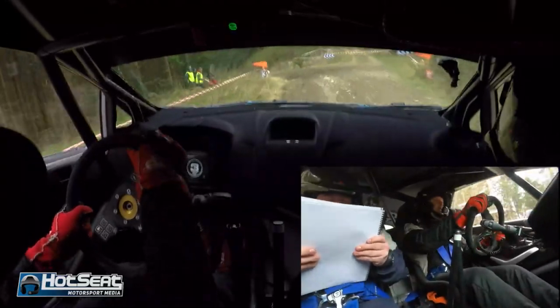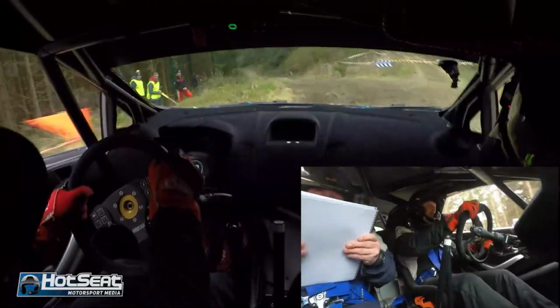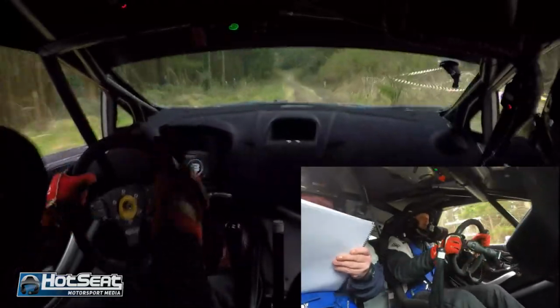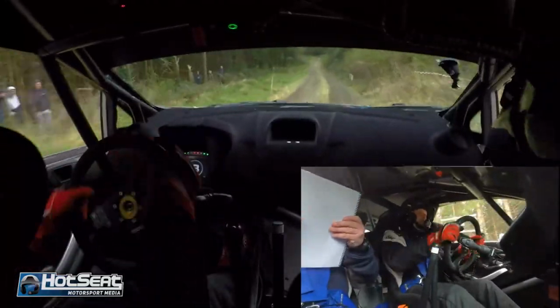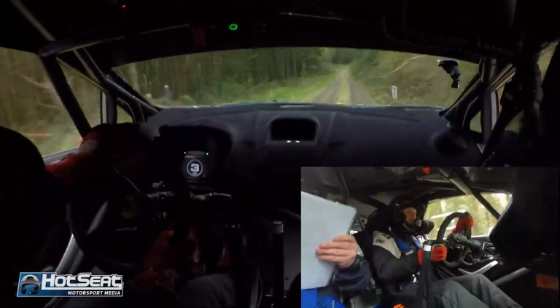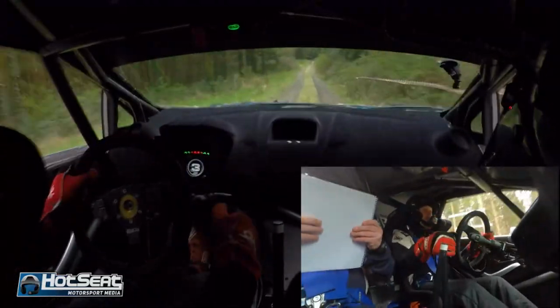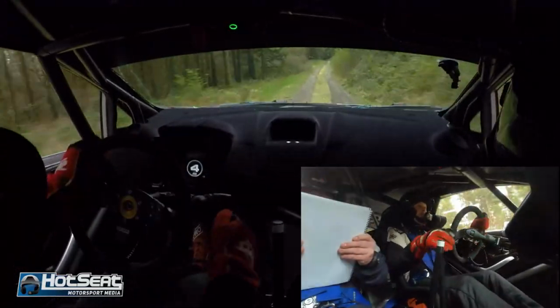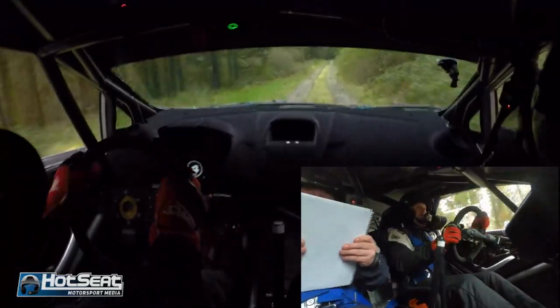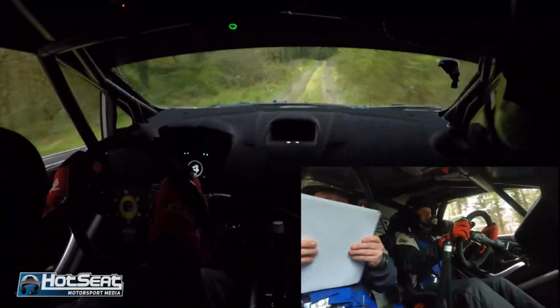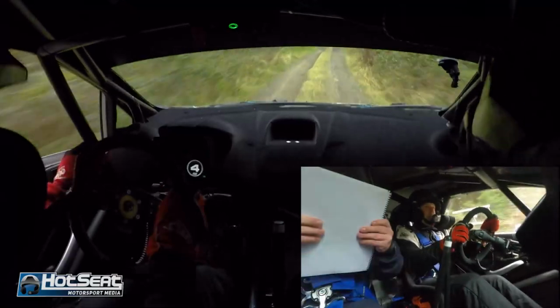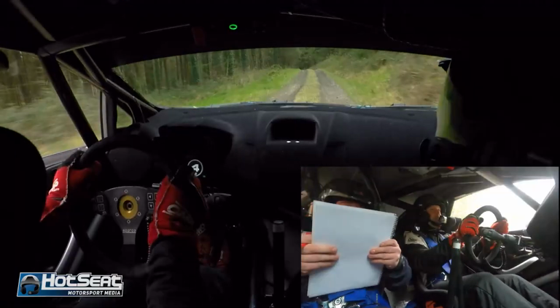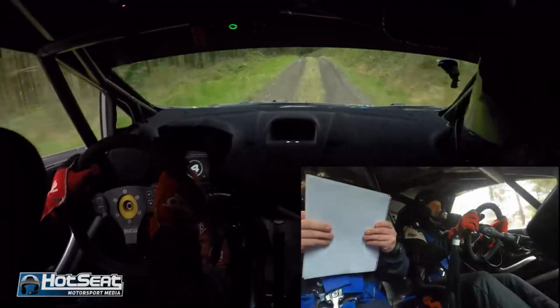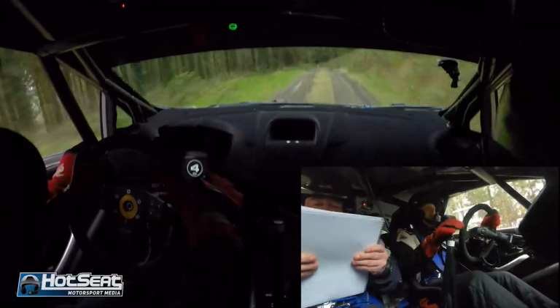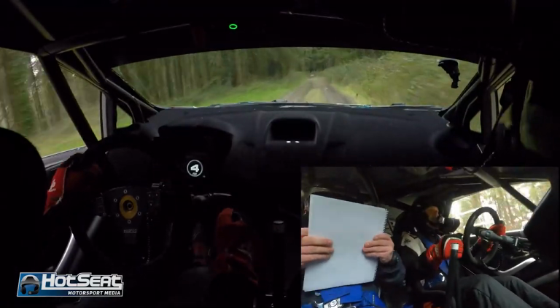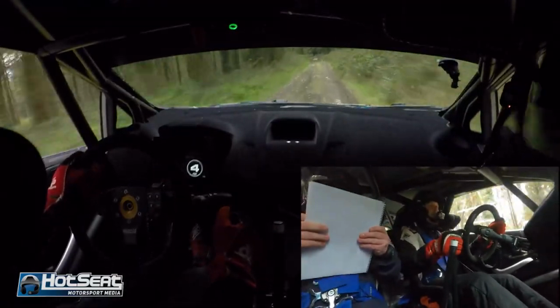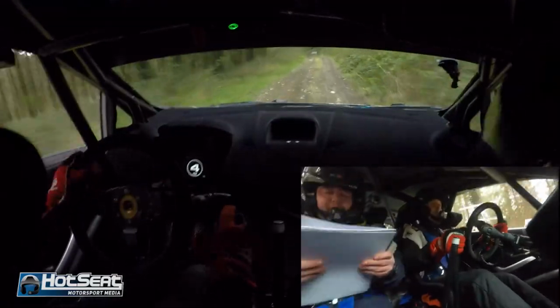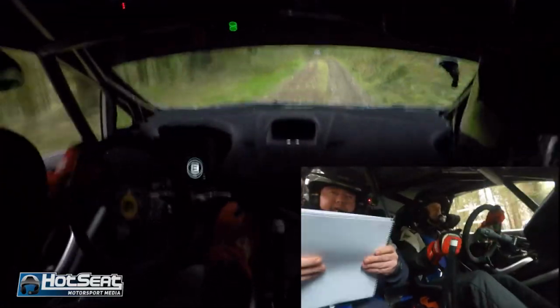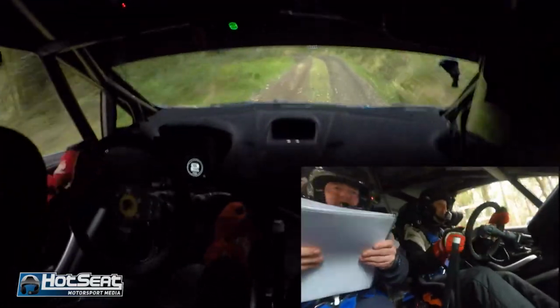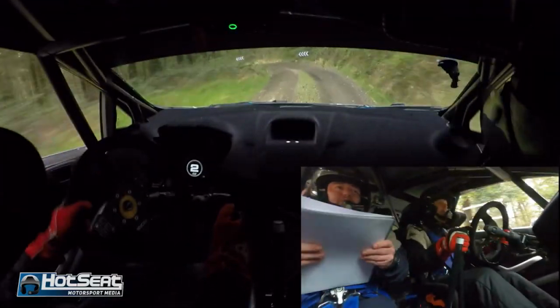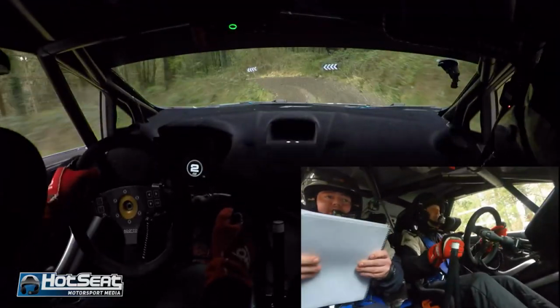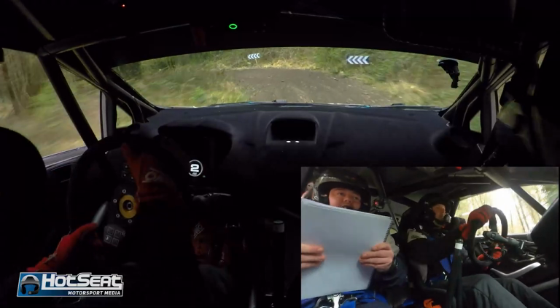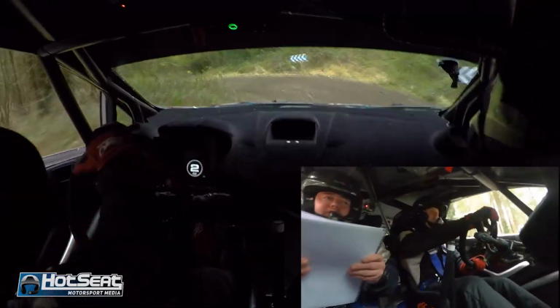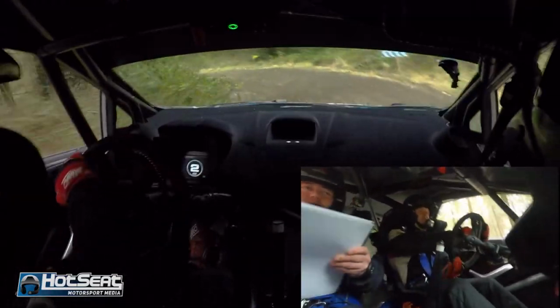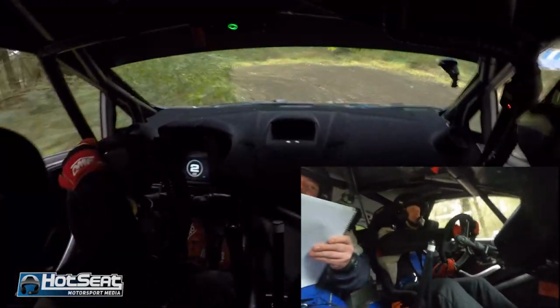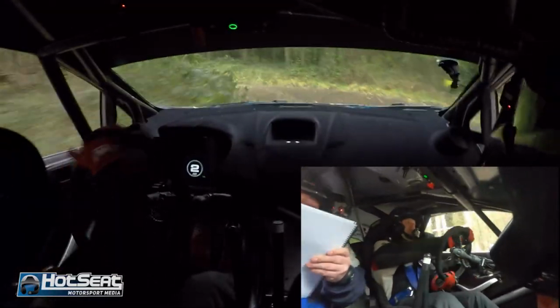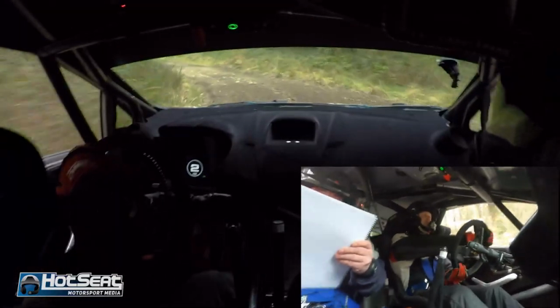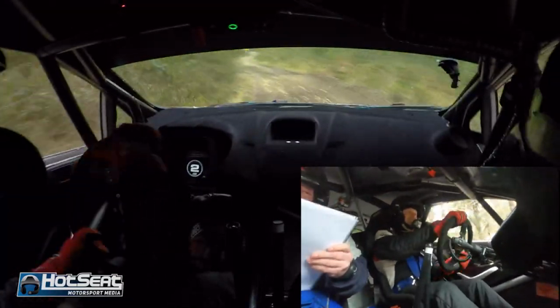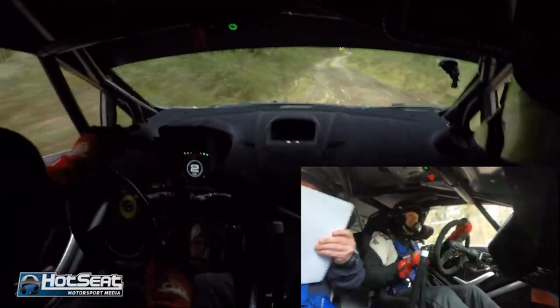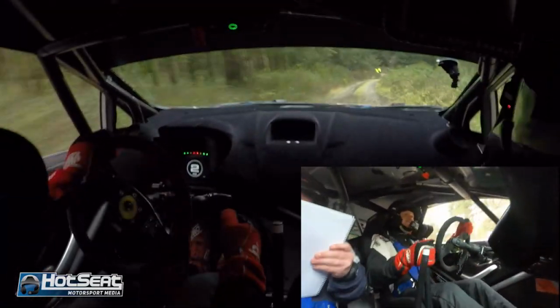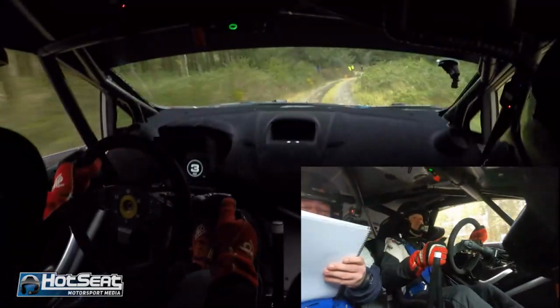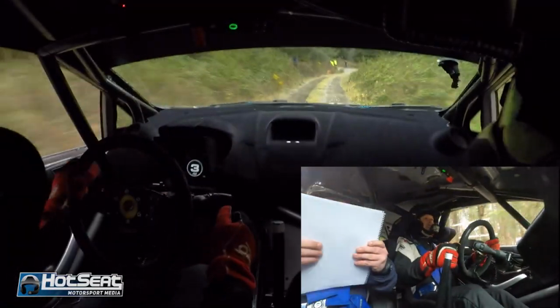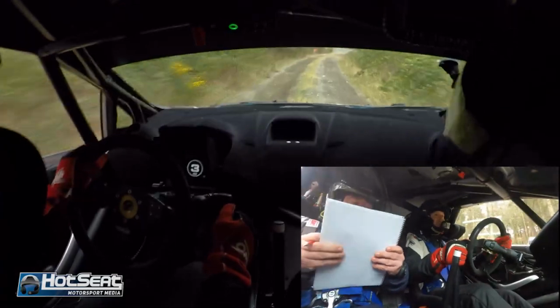Crest only 60 going down over bumps, two square left, 80. Turn, square right going down, loose. Repeat square right going down, loose, 150.